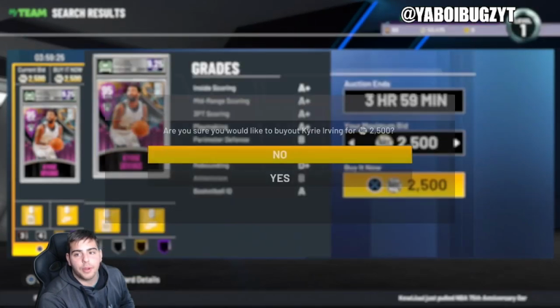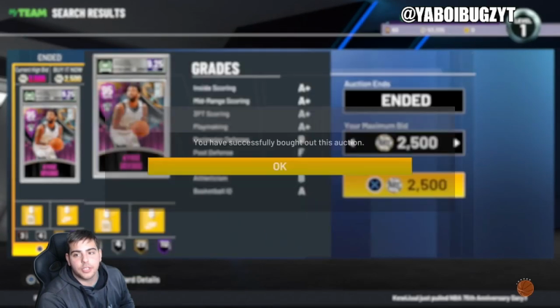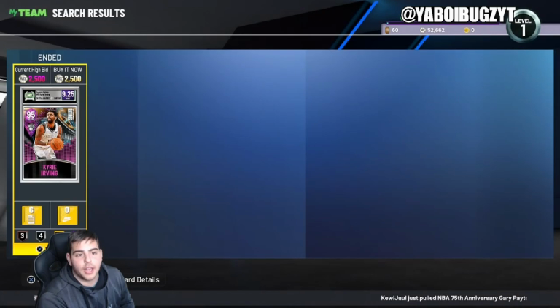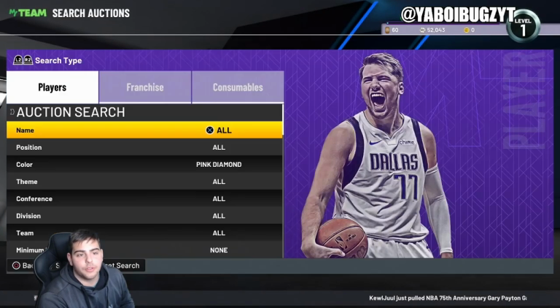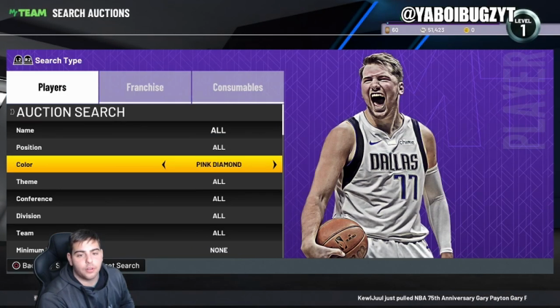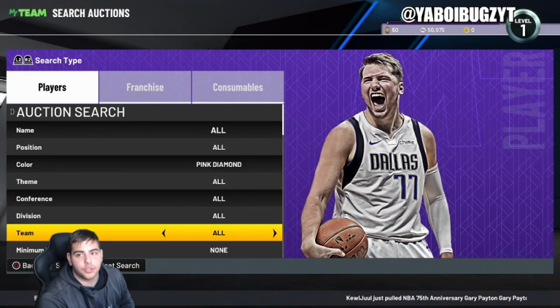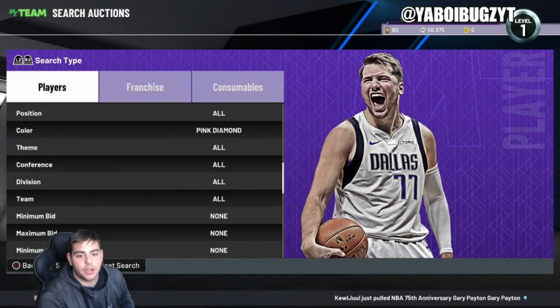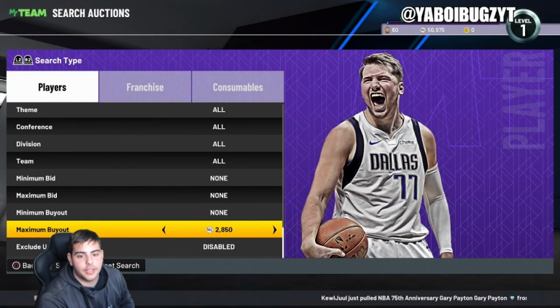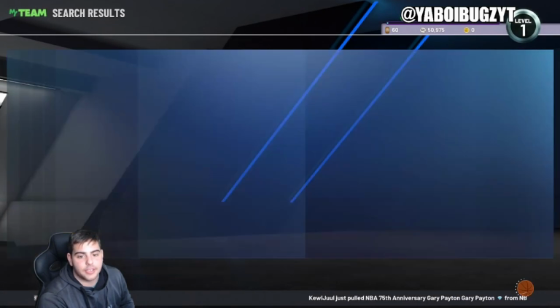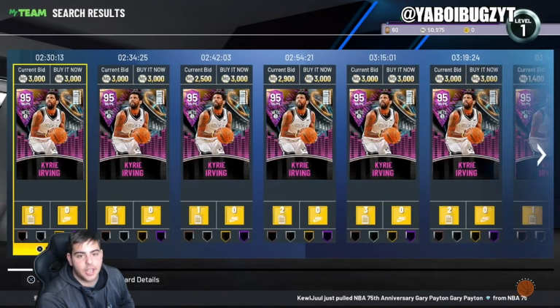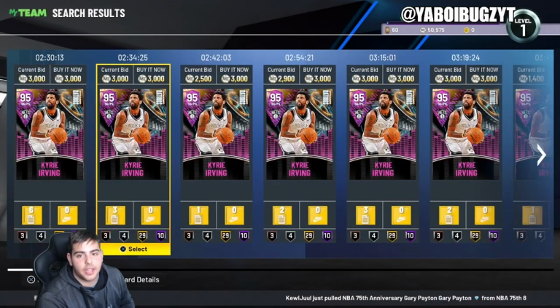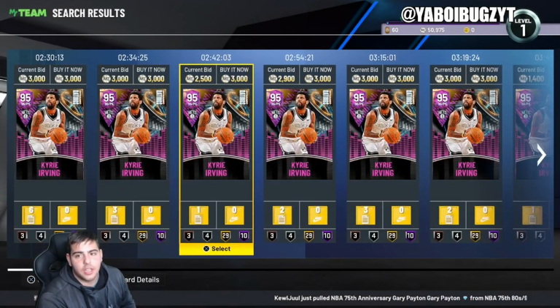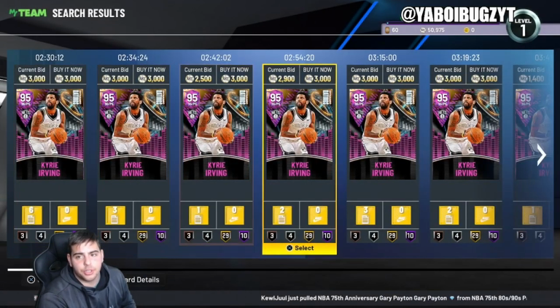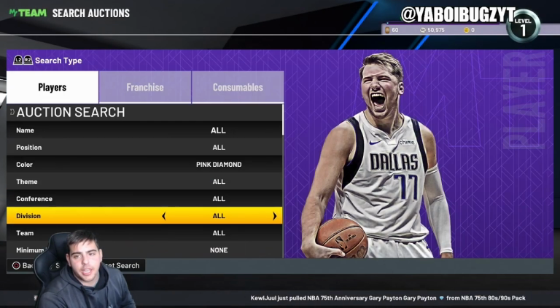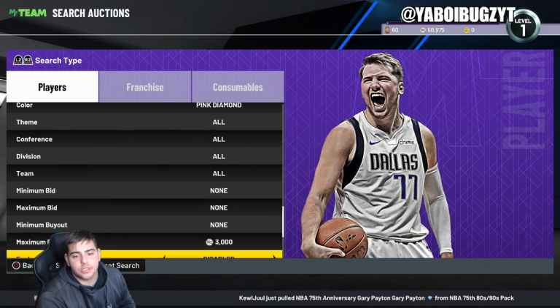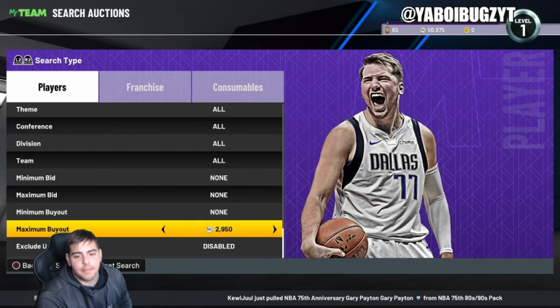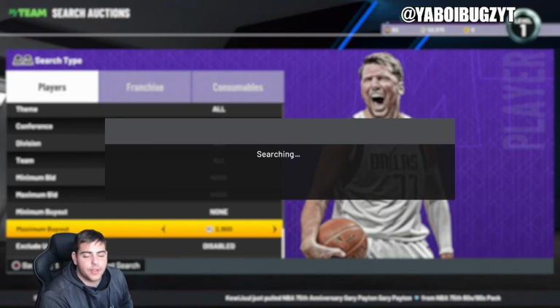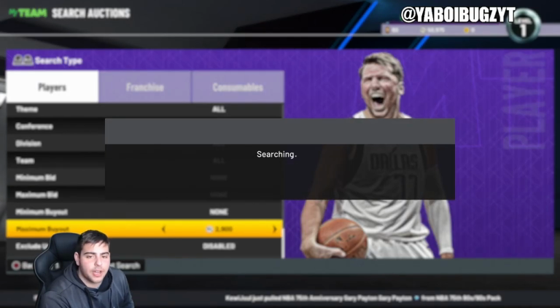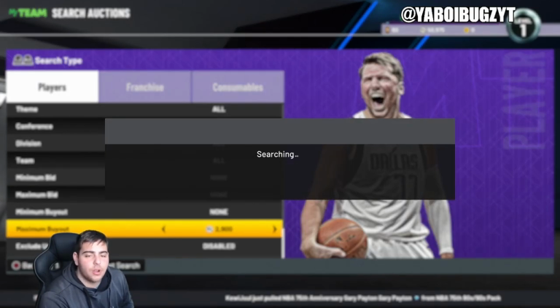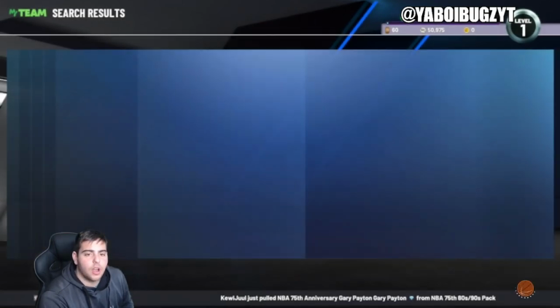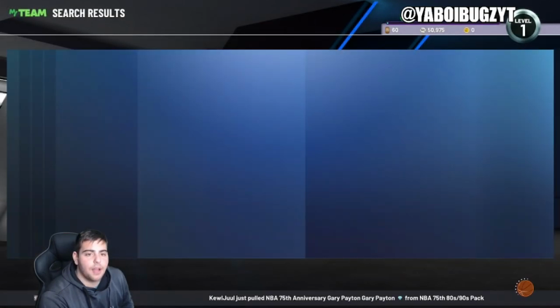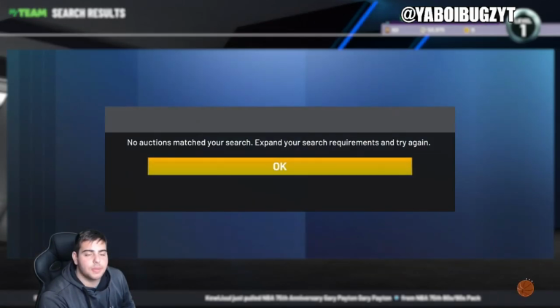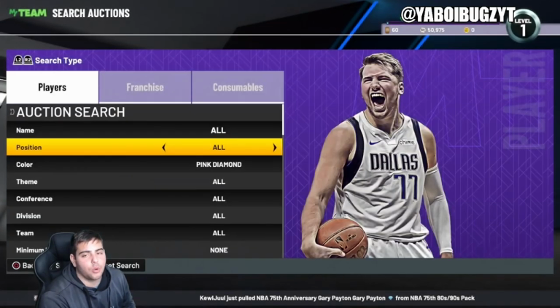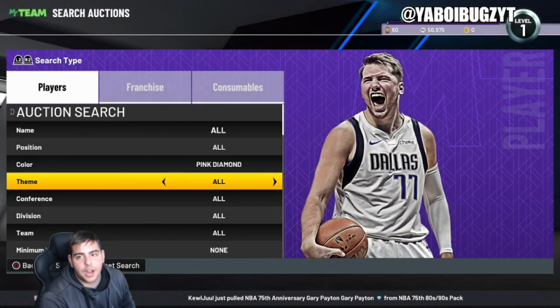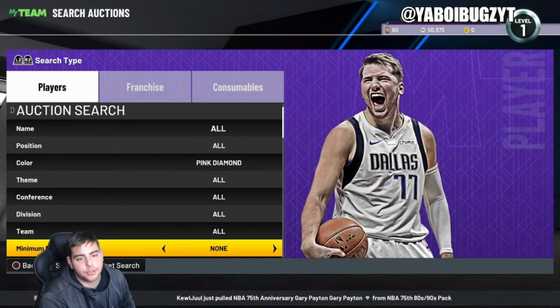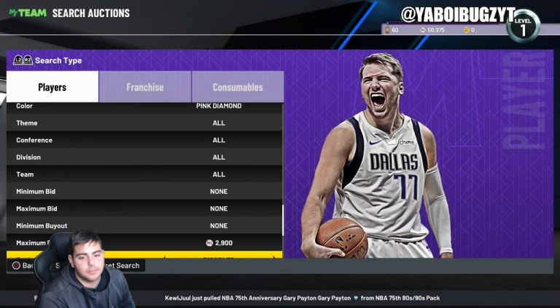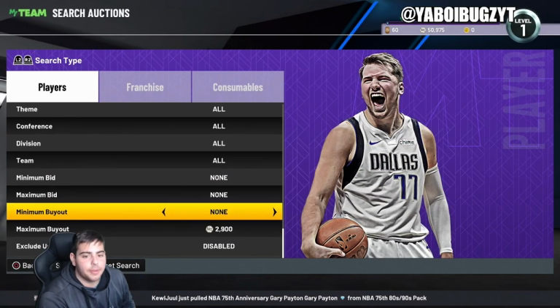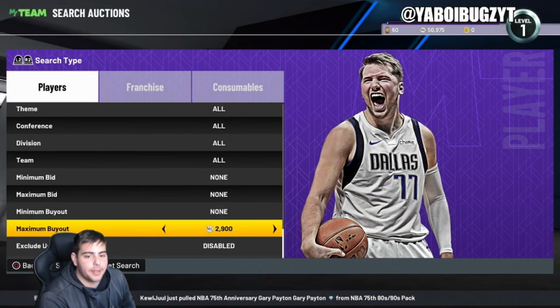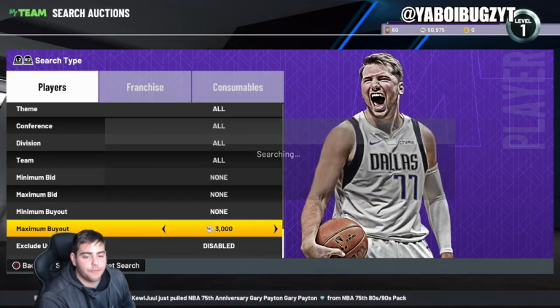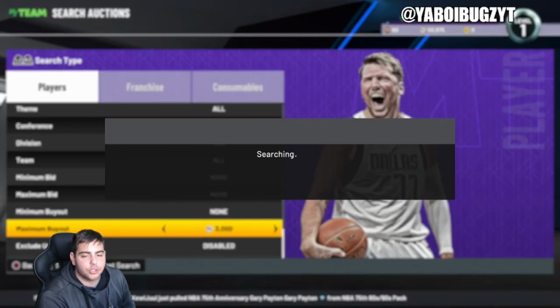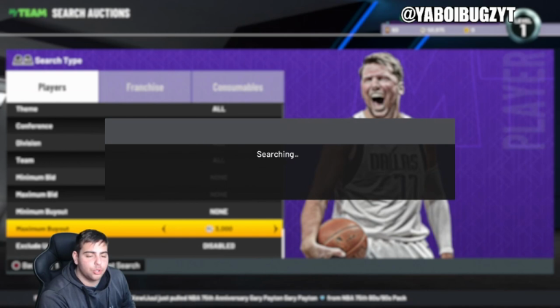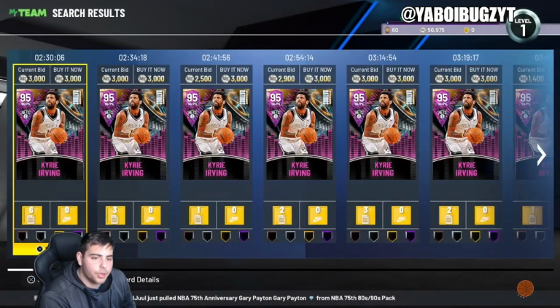I'll take that — 2,500 for Kyrie. That is a snag. He's only 3k, but this is a main investment right now. Obviously people are gonna want Kyrie on their team. Yeah, the Pink Diamond filter is gonna do you wonders.